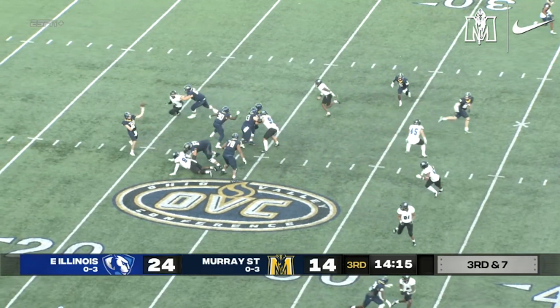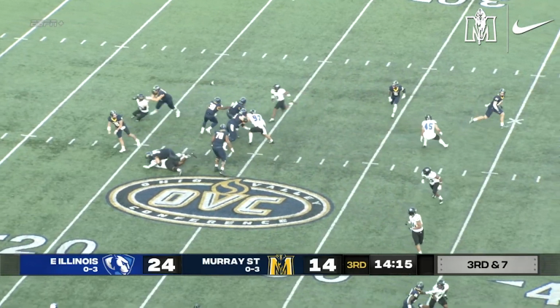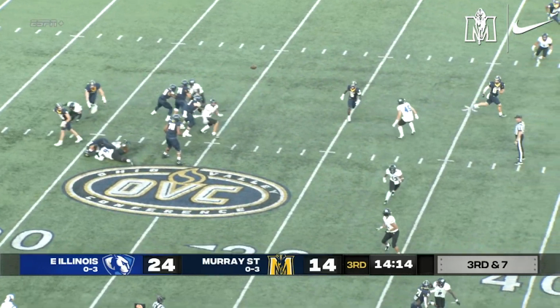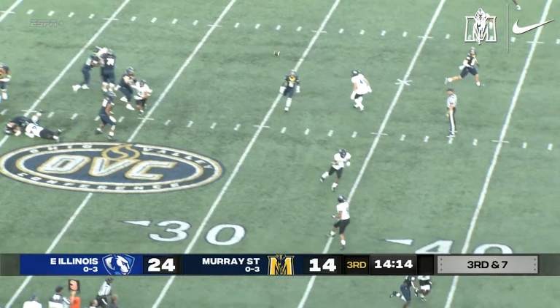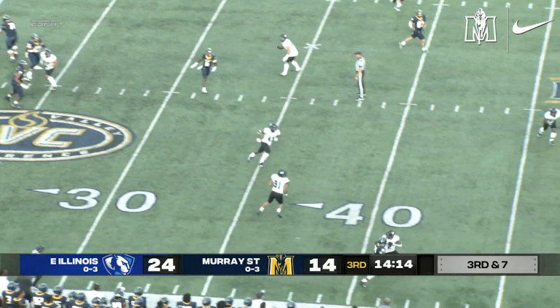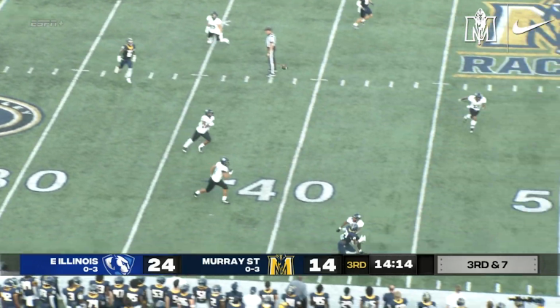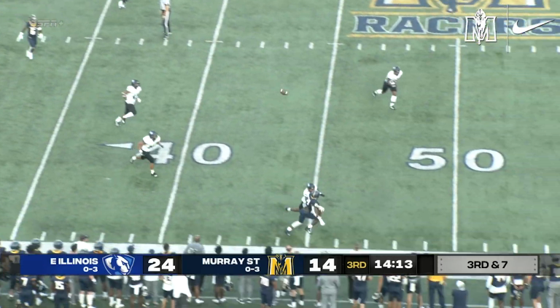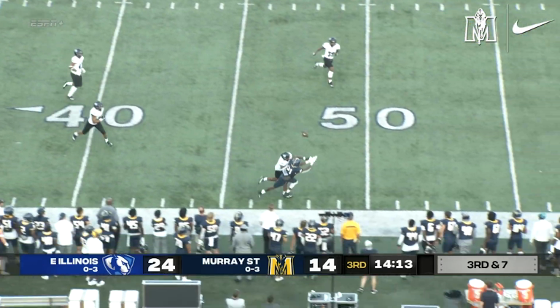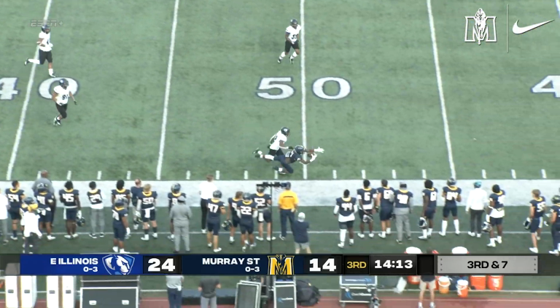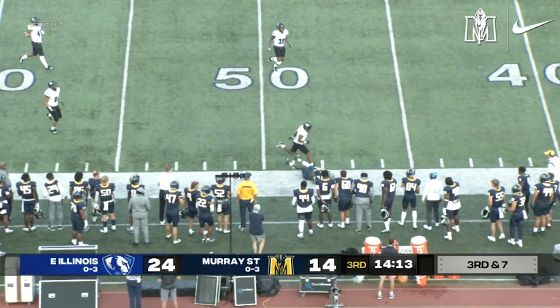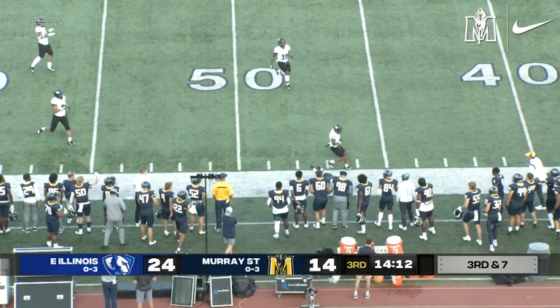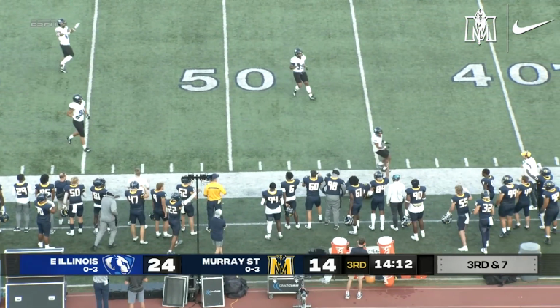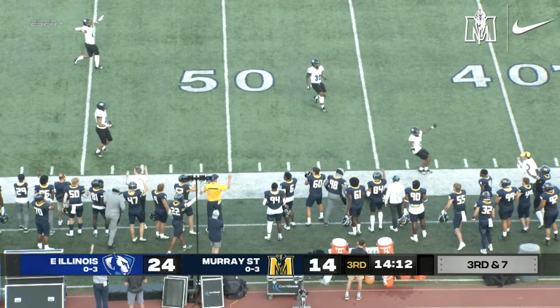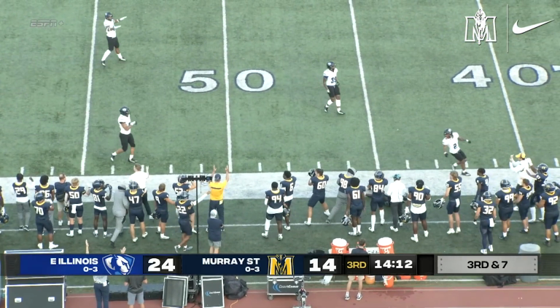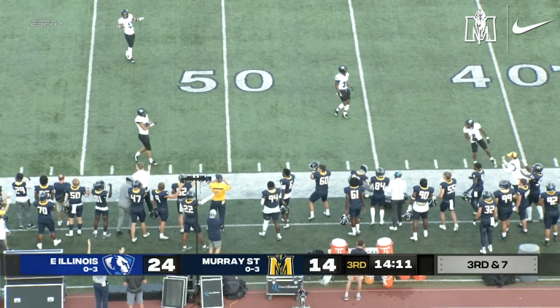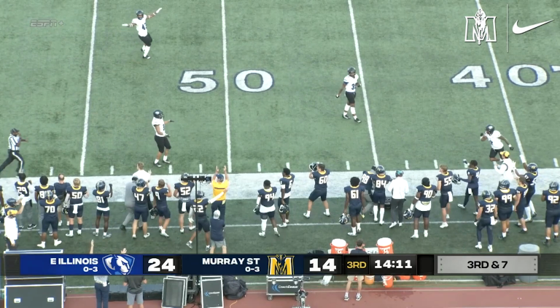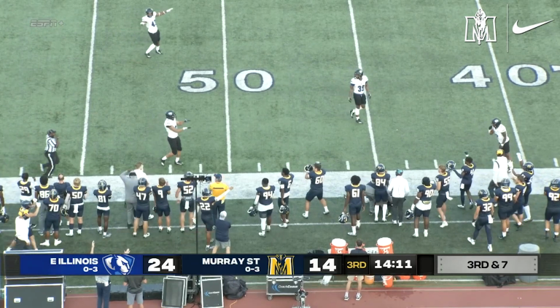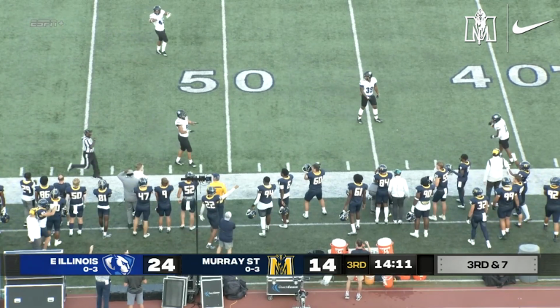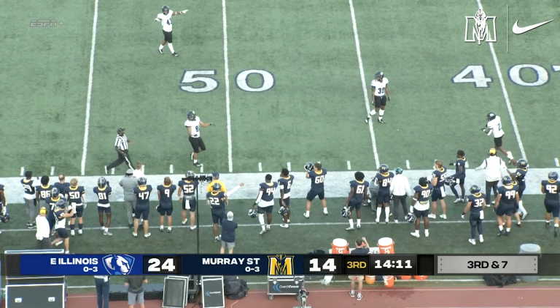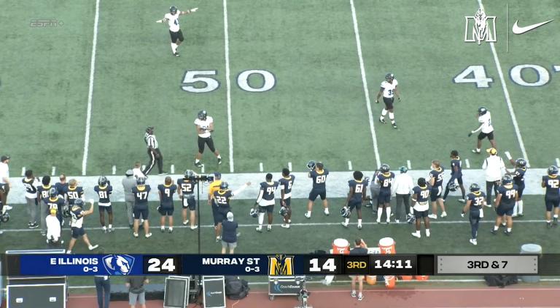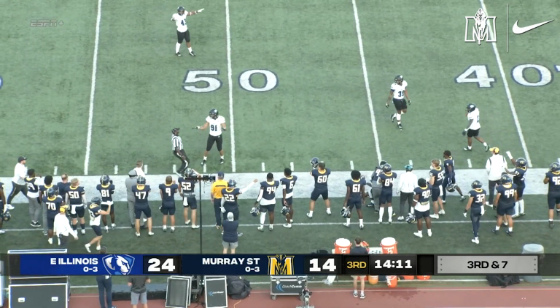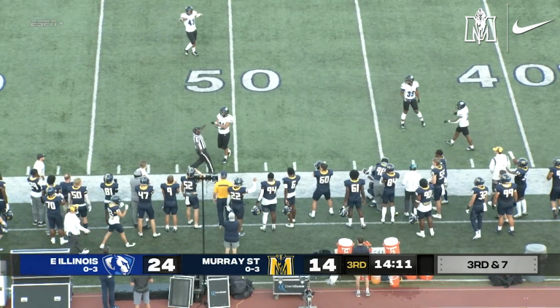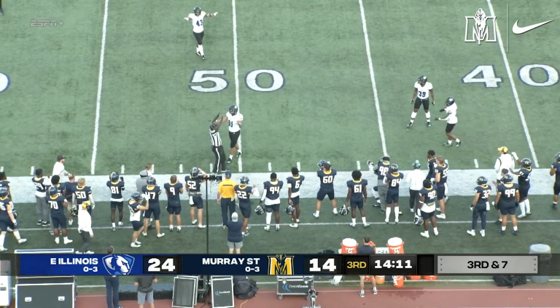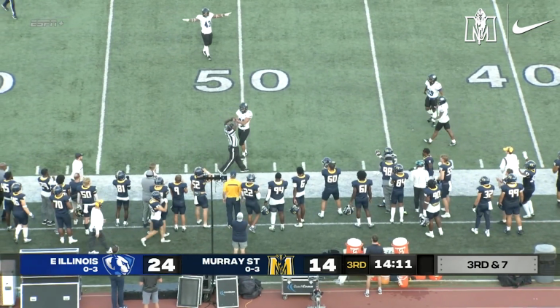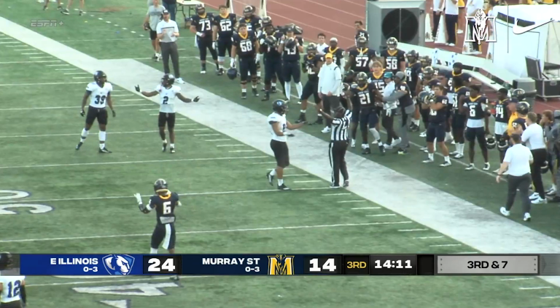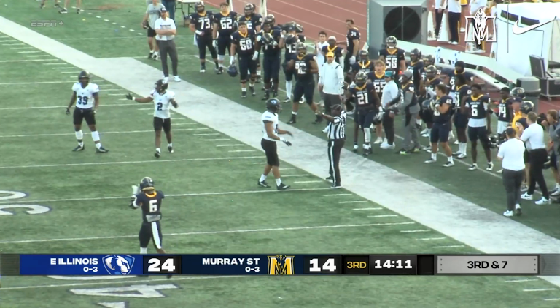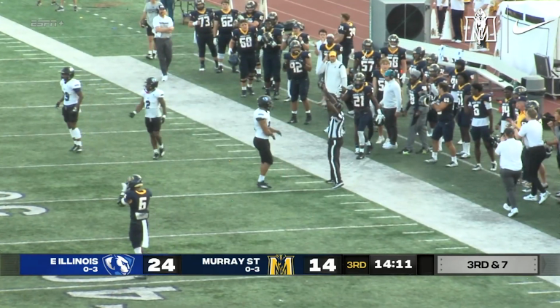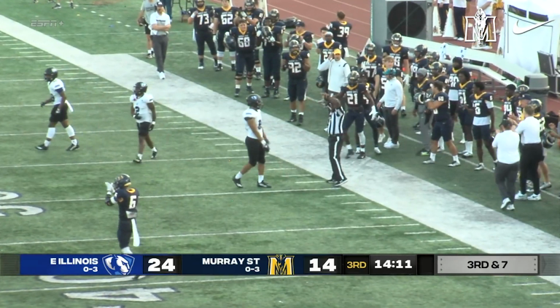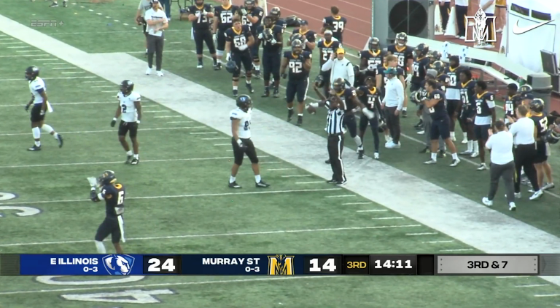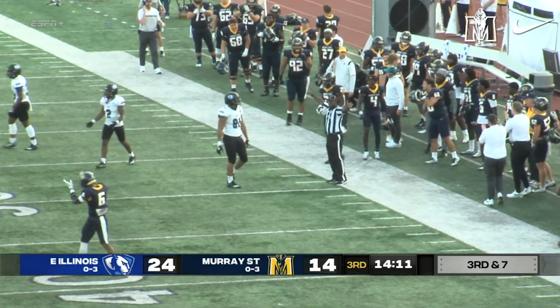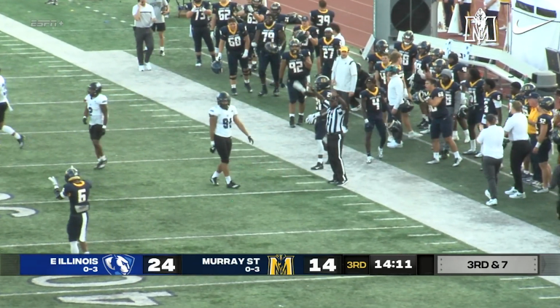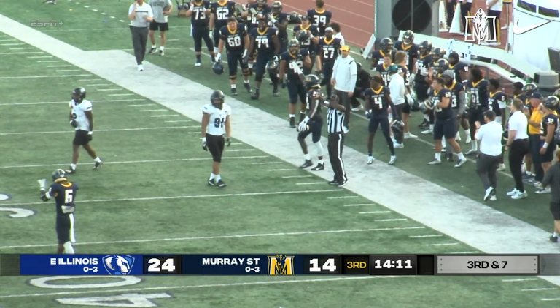Stinson ready. He fires the deep ball, intended for Brooks. He caught the ball — I don't know if he was inbounds. Was he? He was. What a catch.